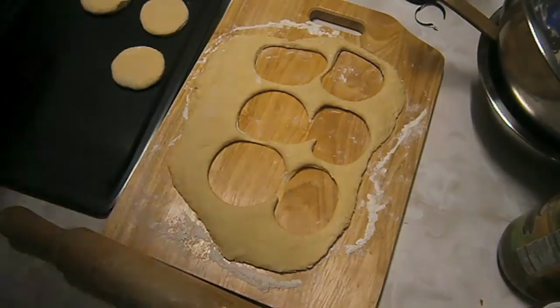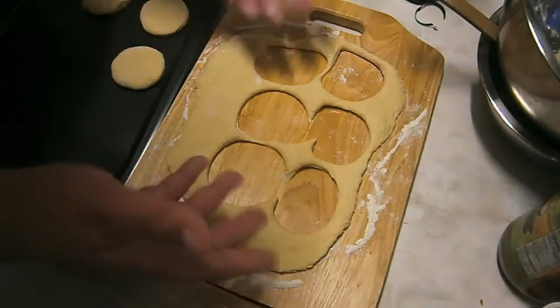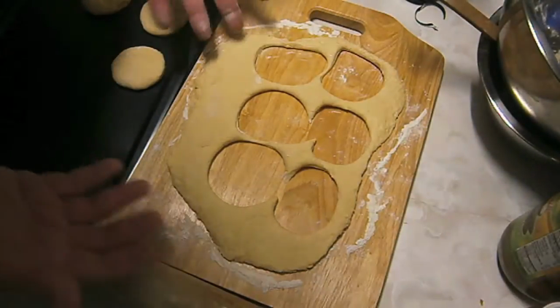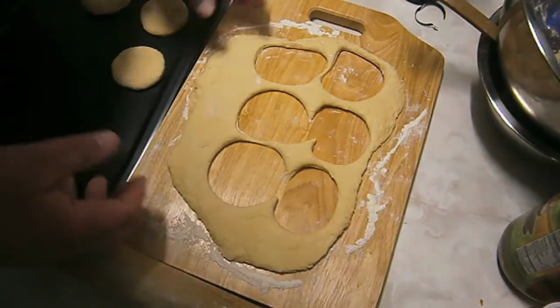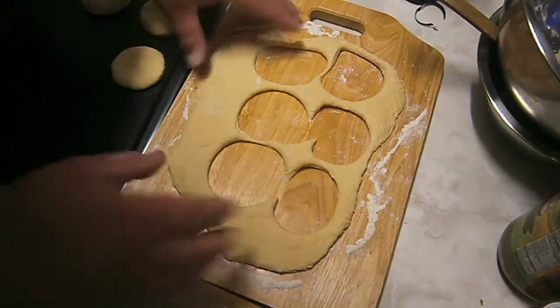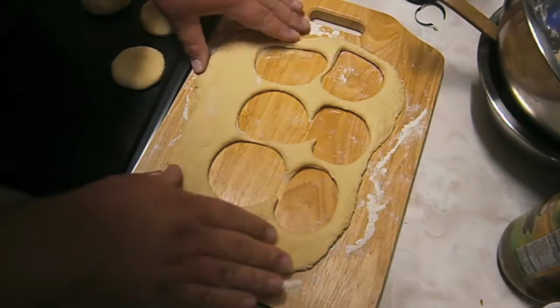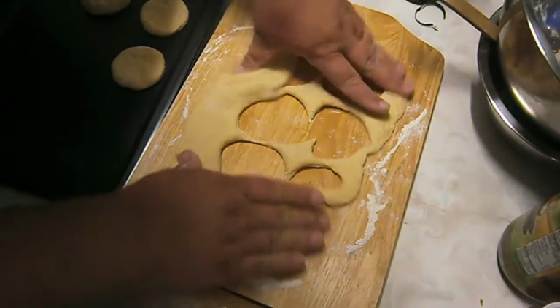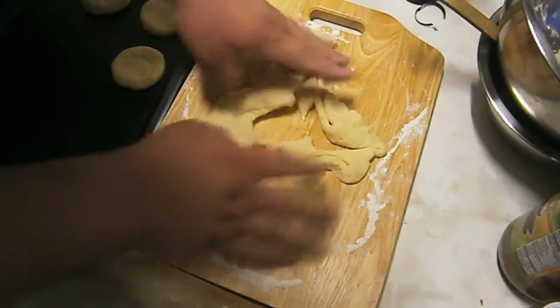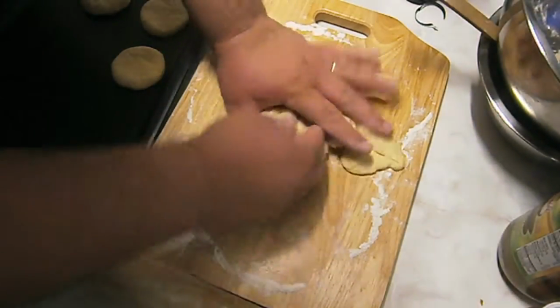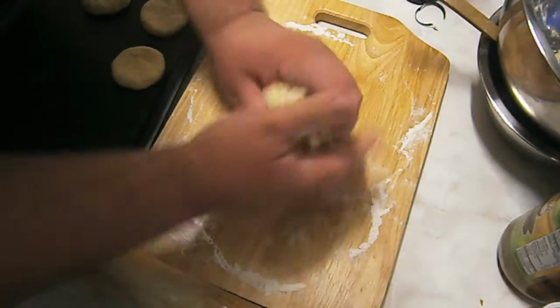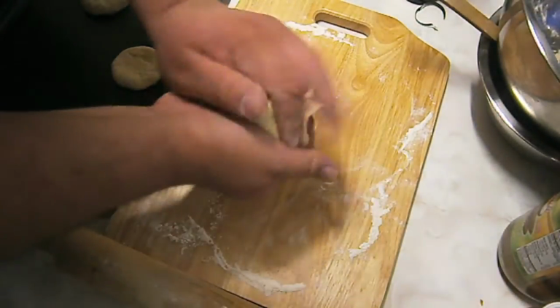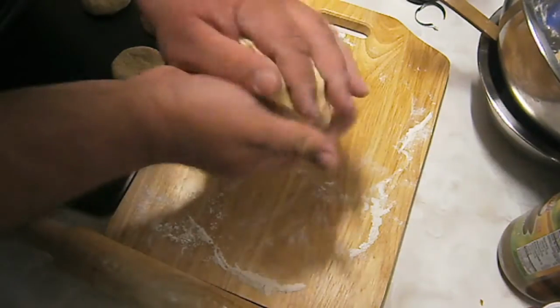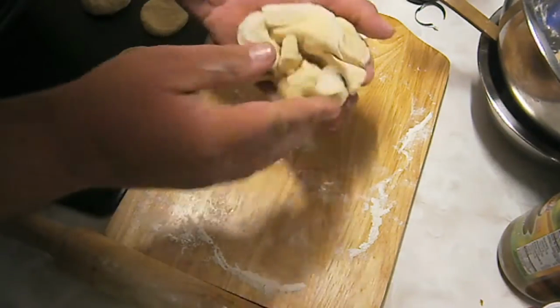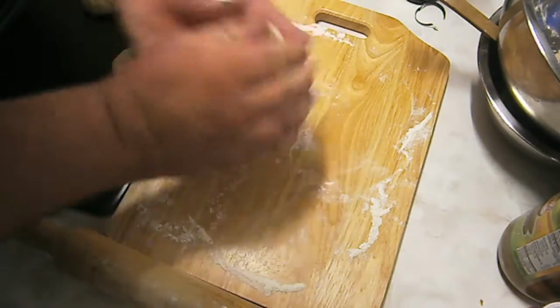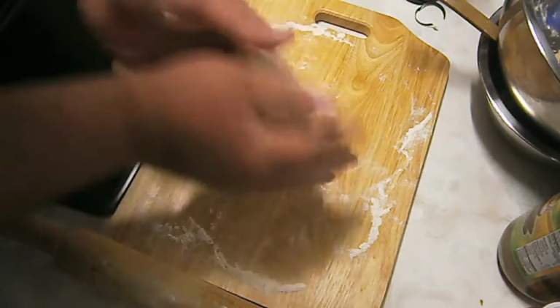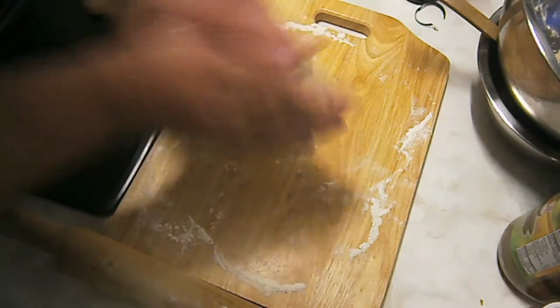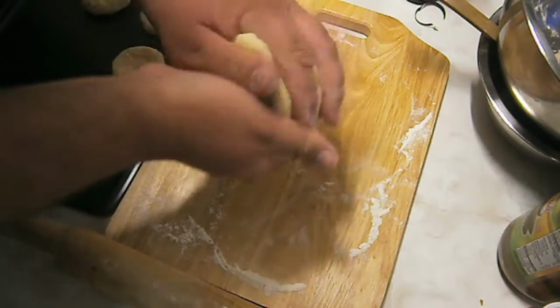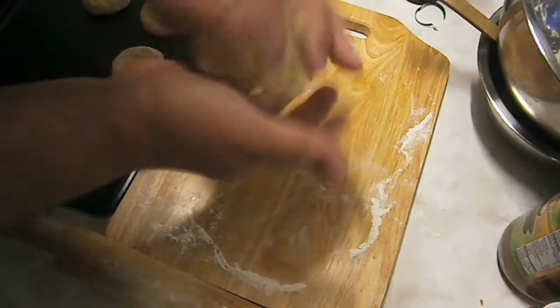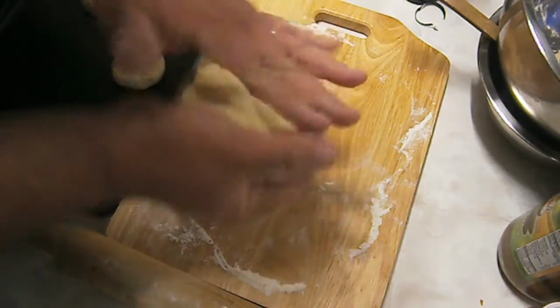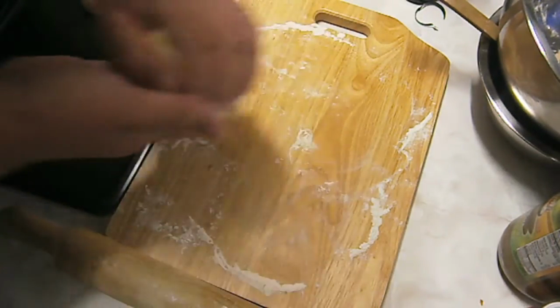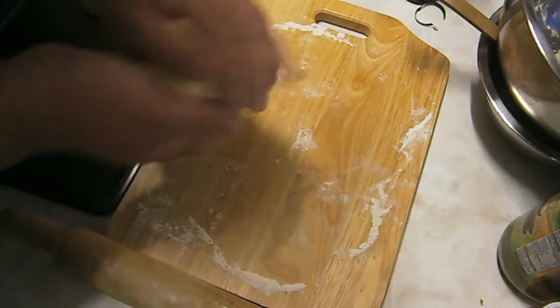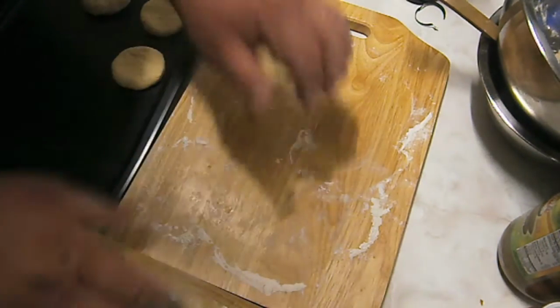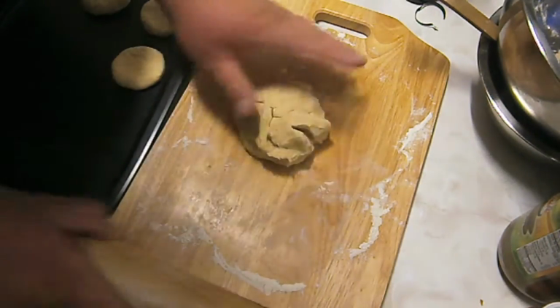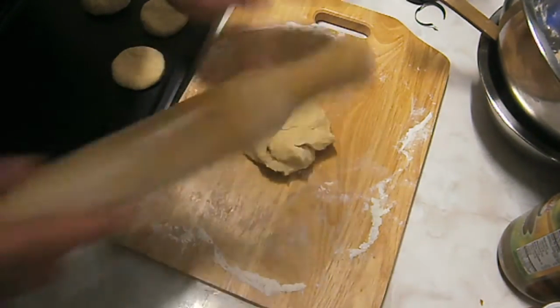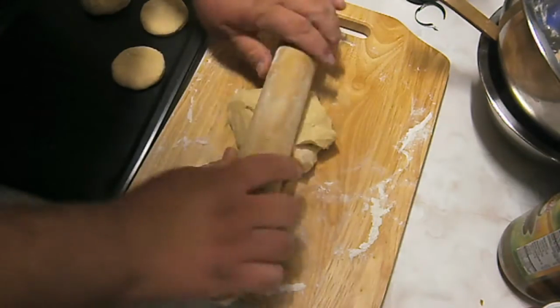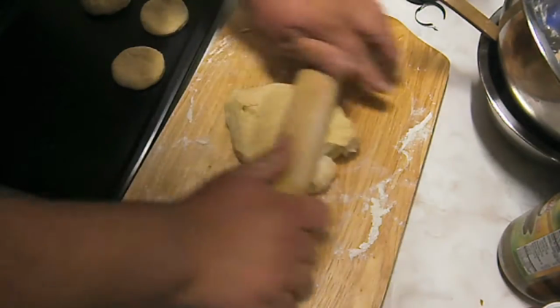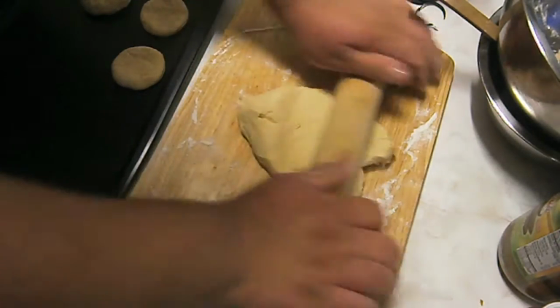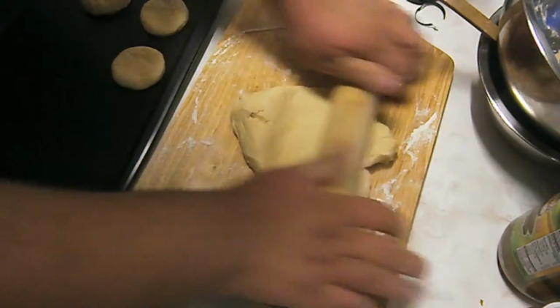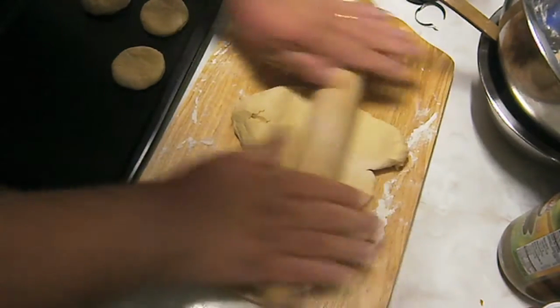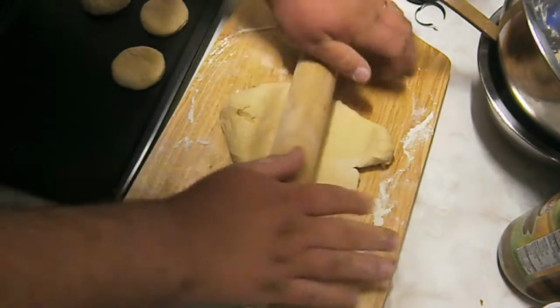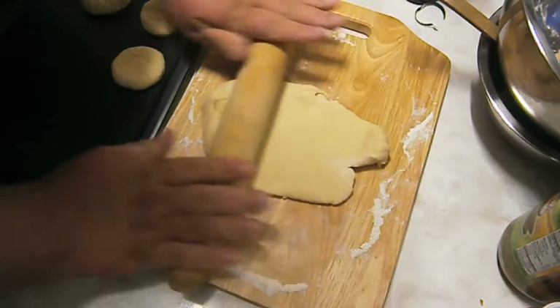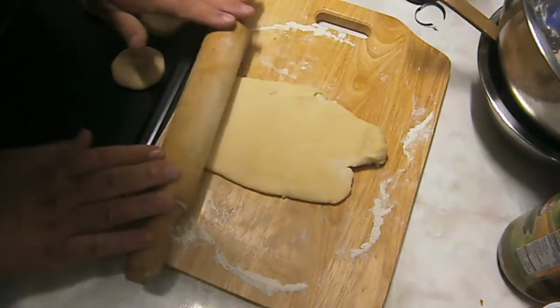When you get to the point where you can't cut any more off, it's just a matter of making it into another ball and rolling it out again.